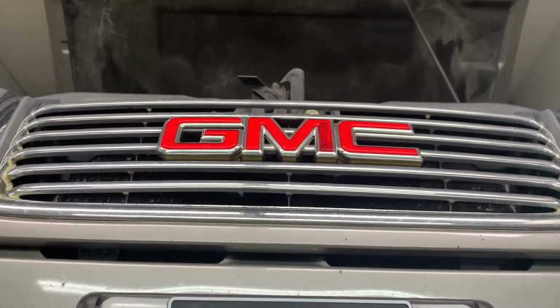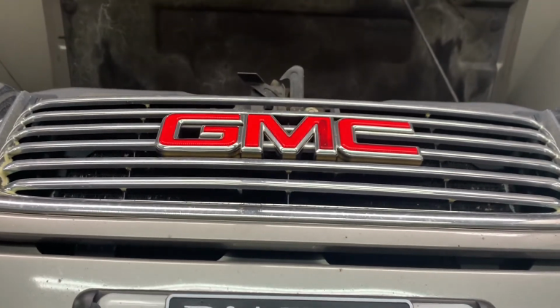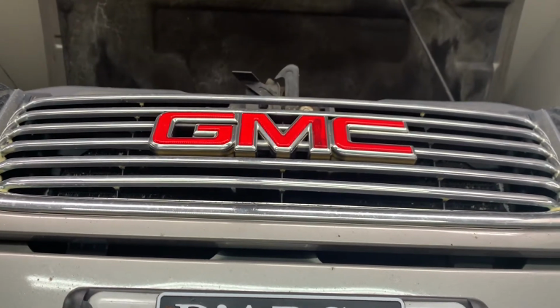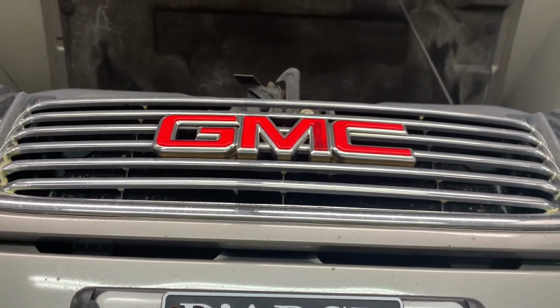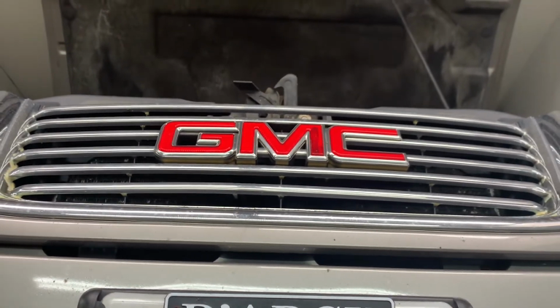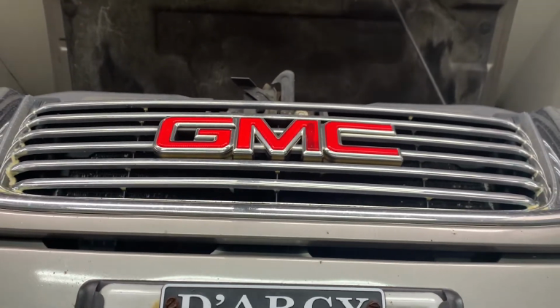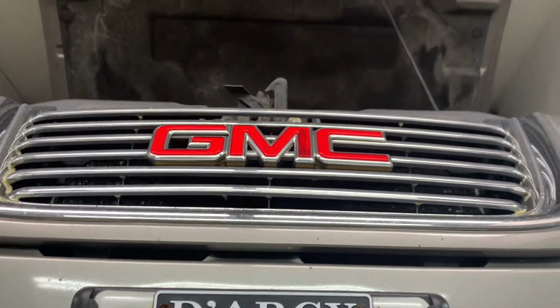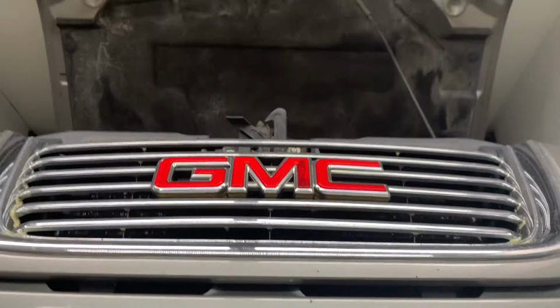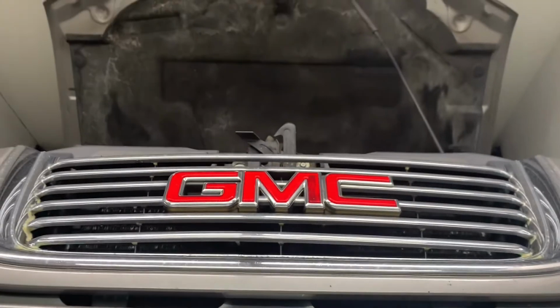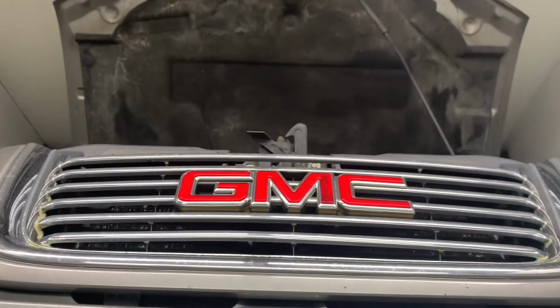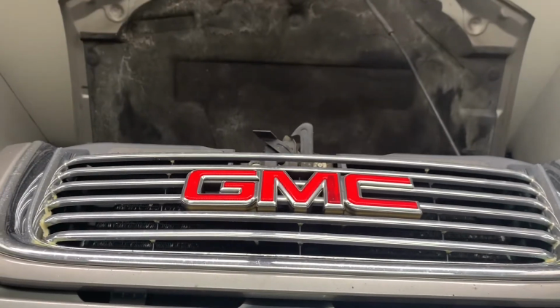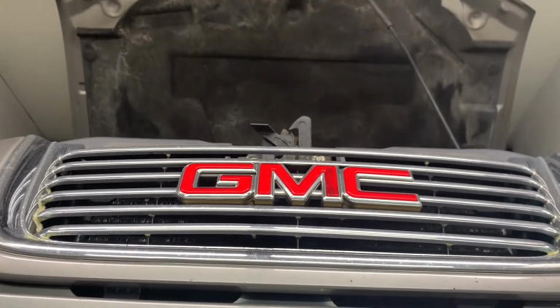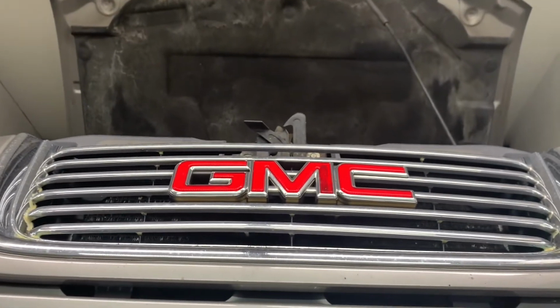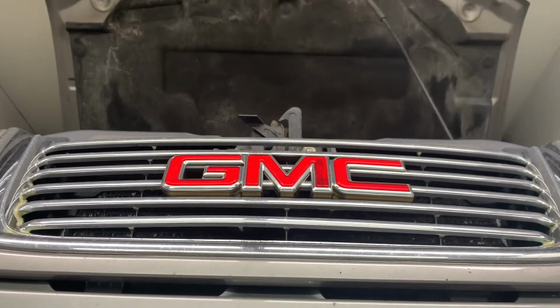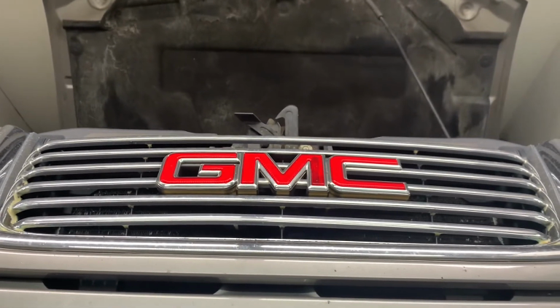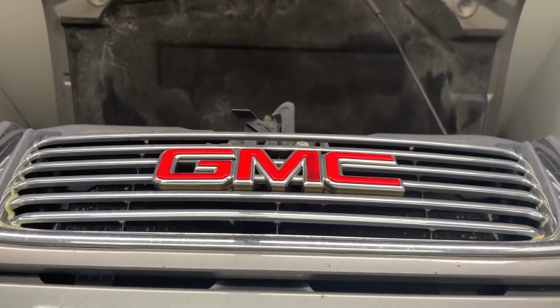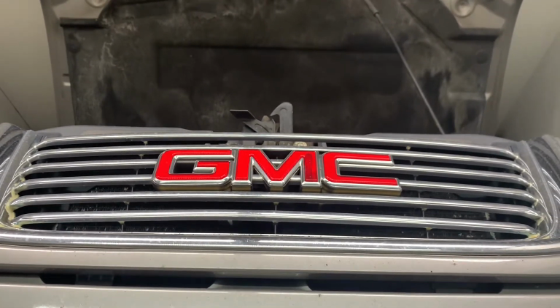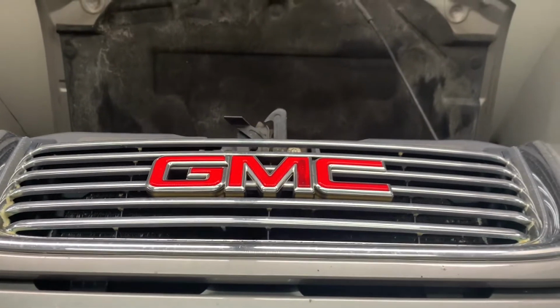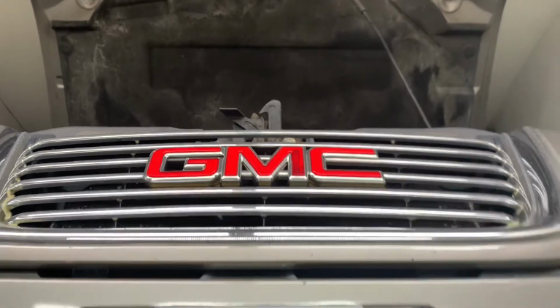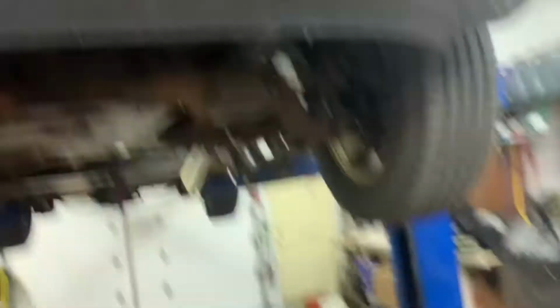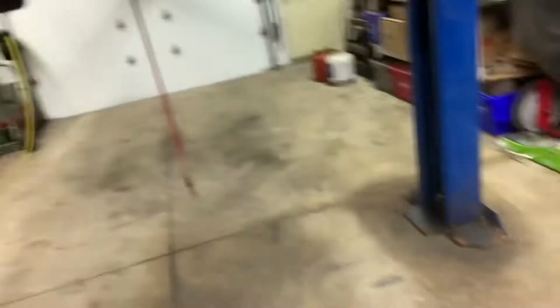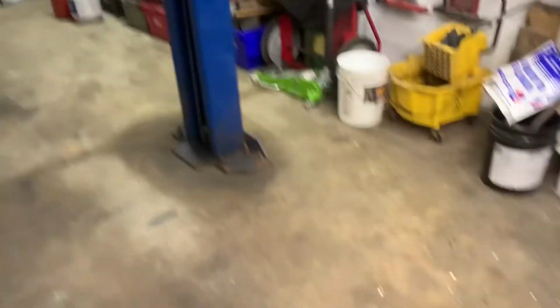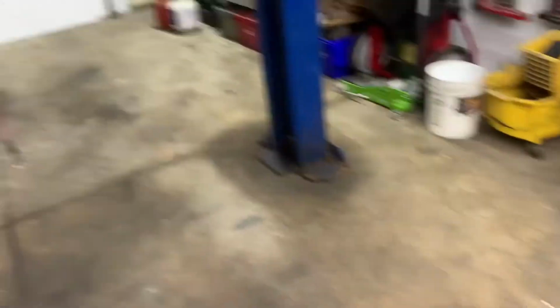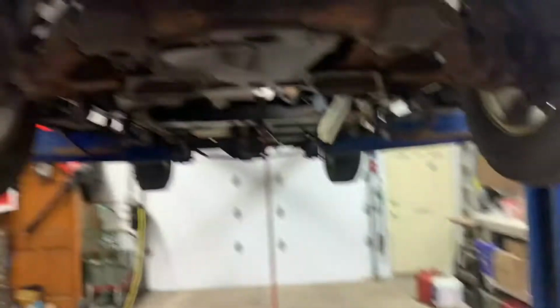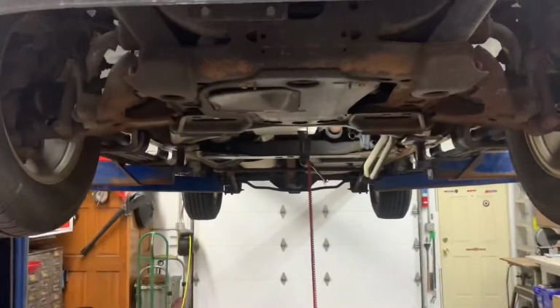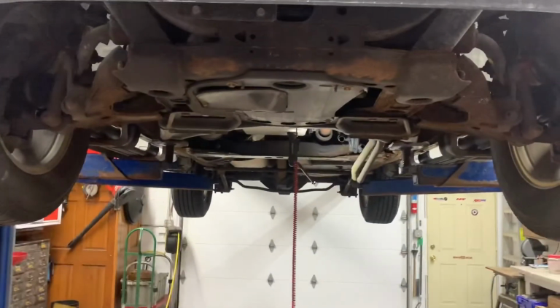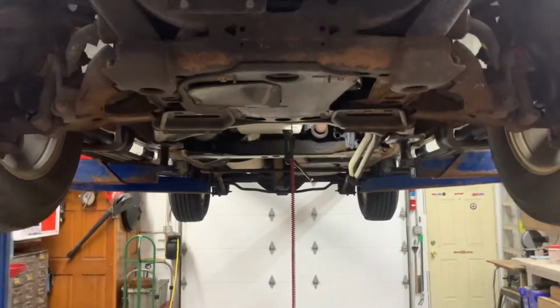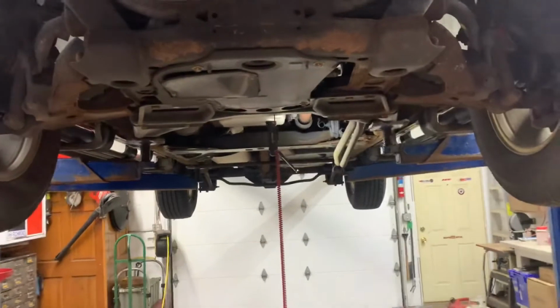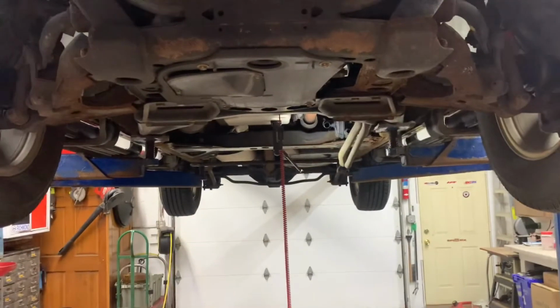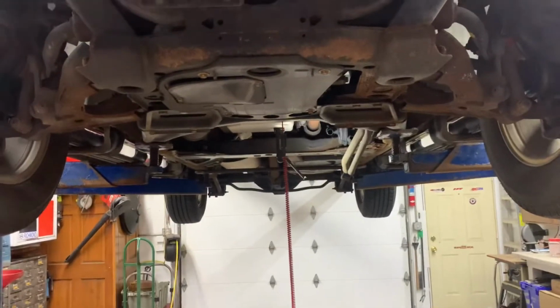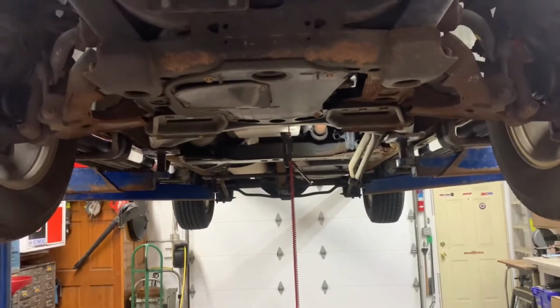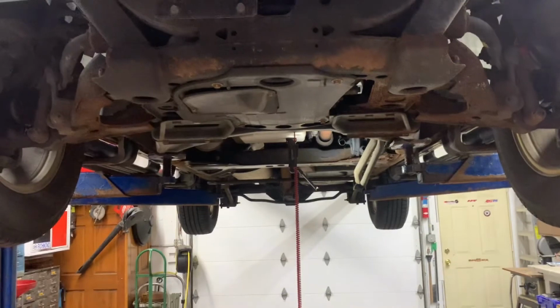2006 GMC Envoy with the traction light and ABS light on. Checked fuse 33 - the maxi fuse is good.